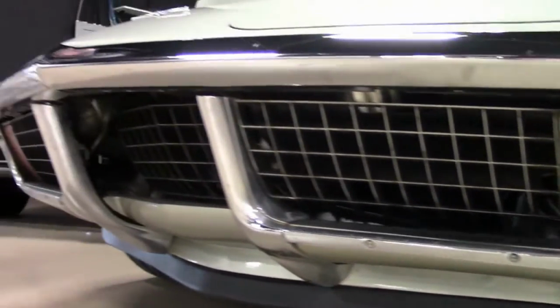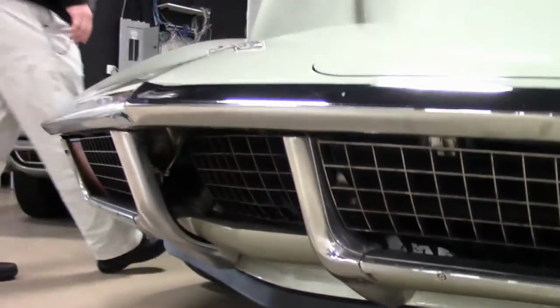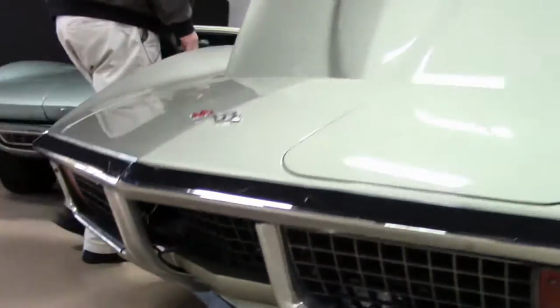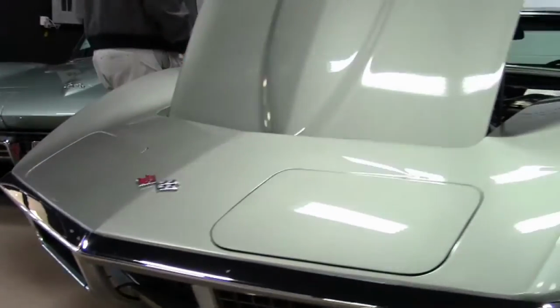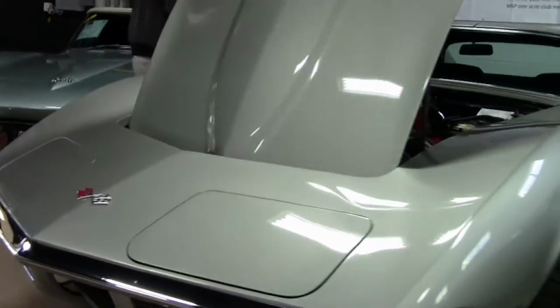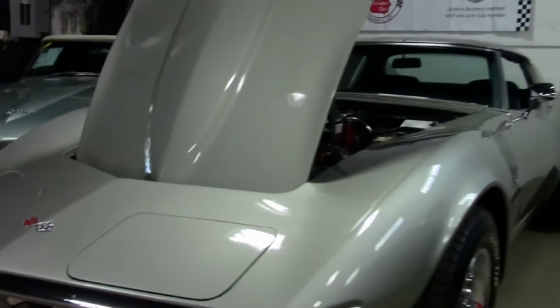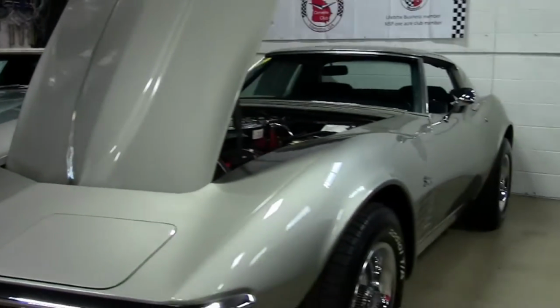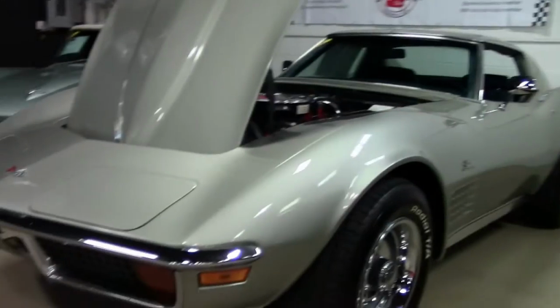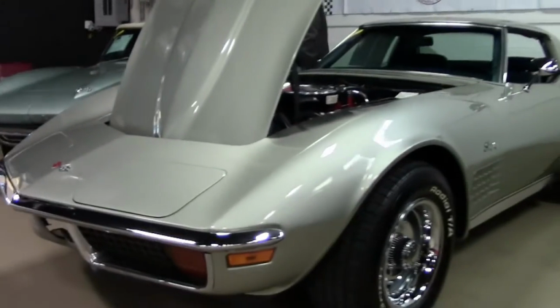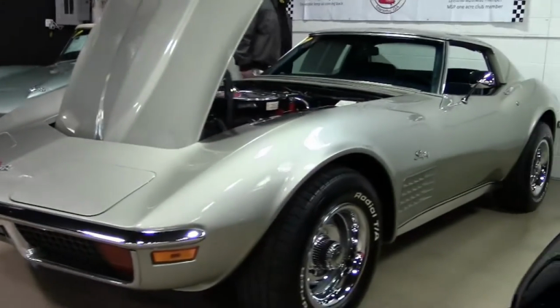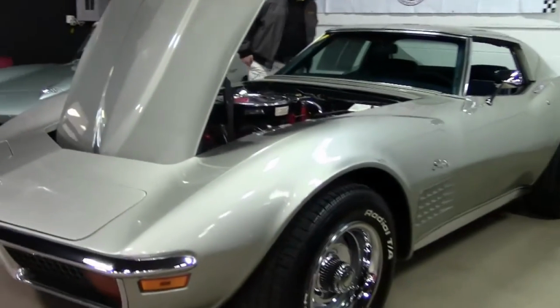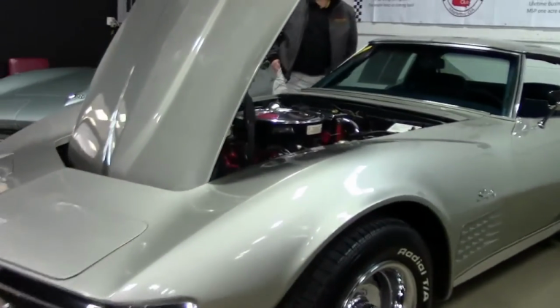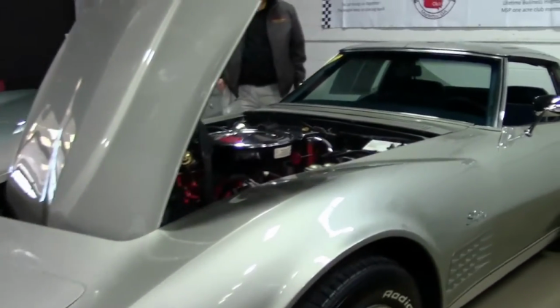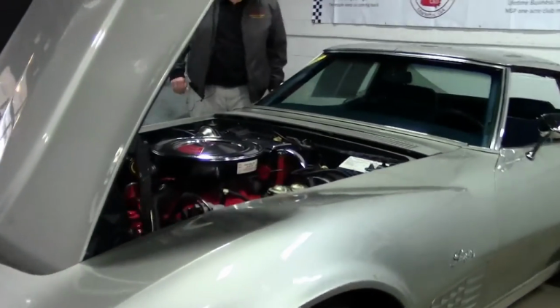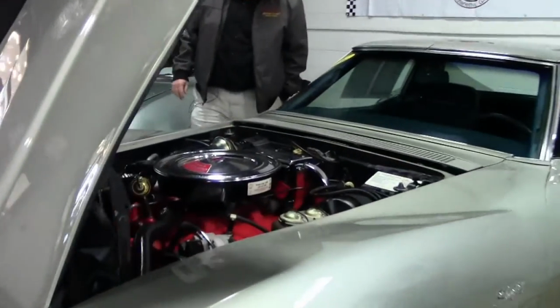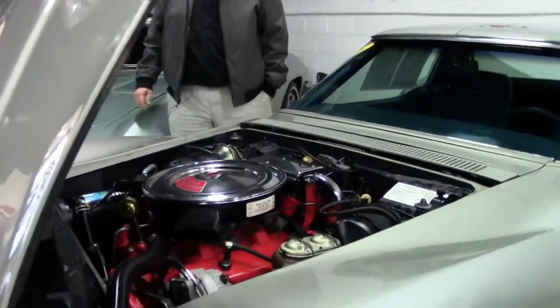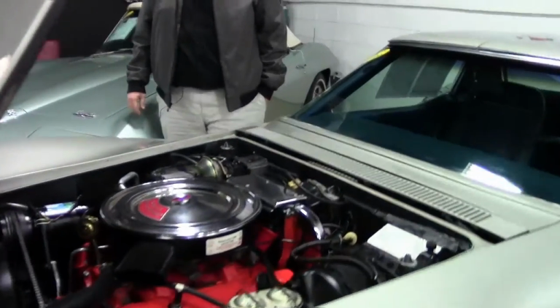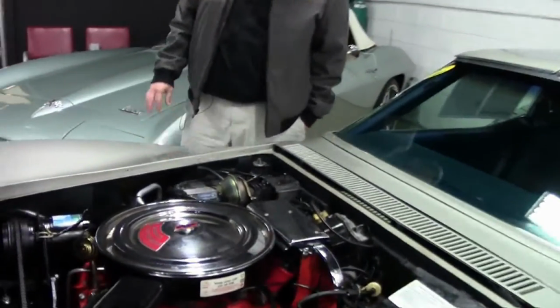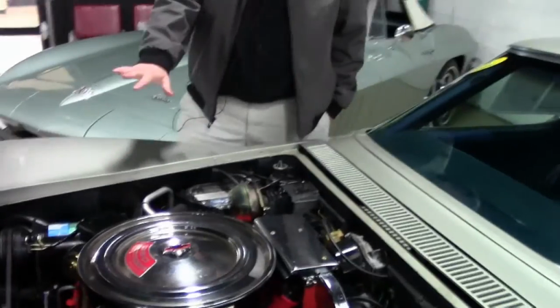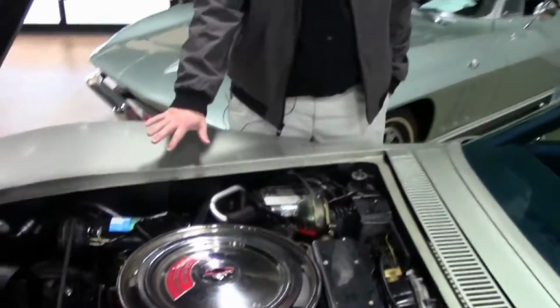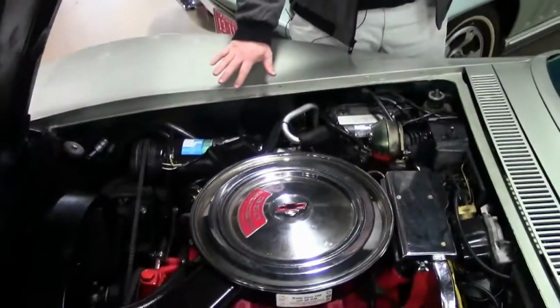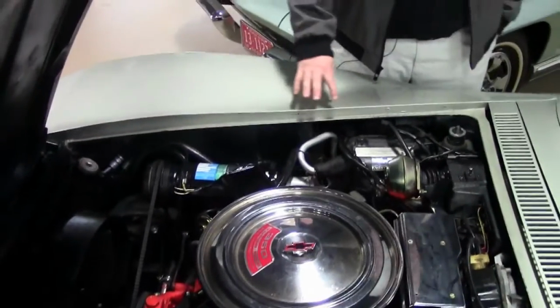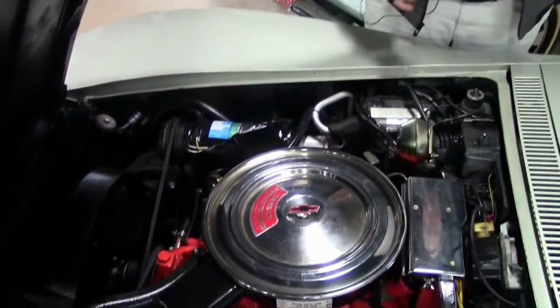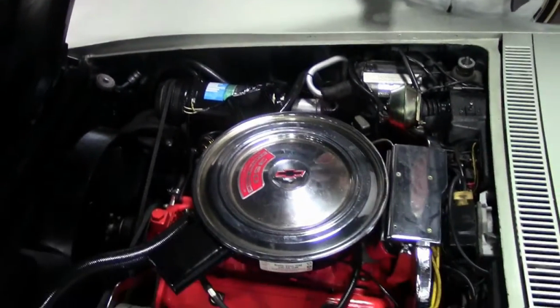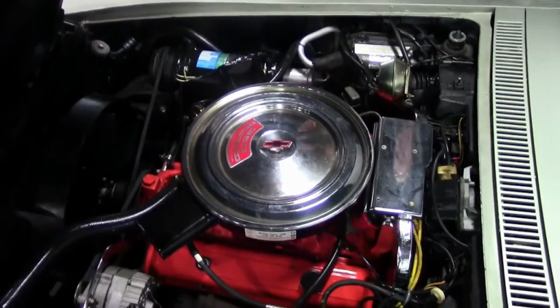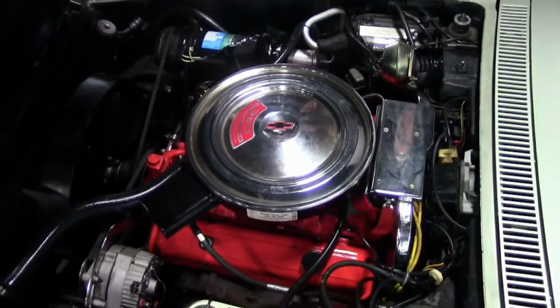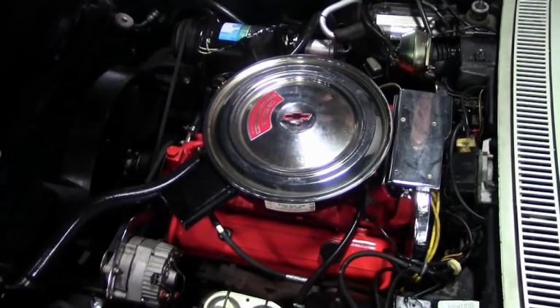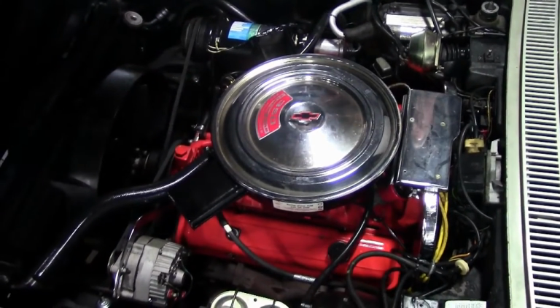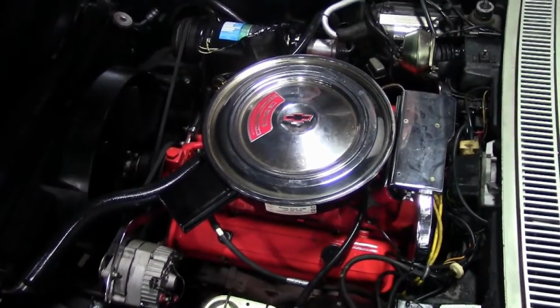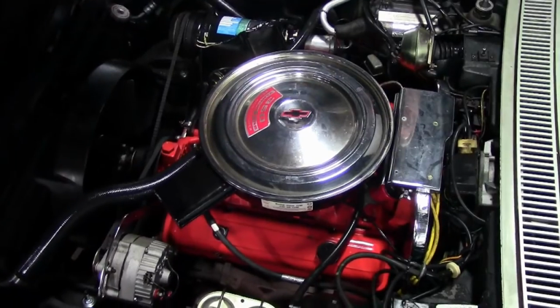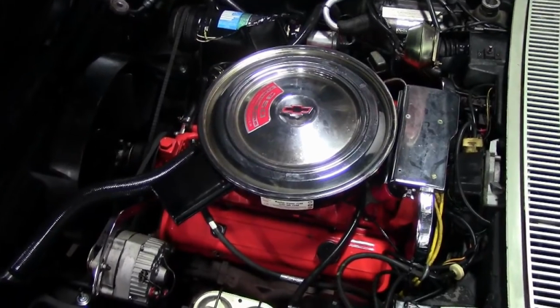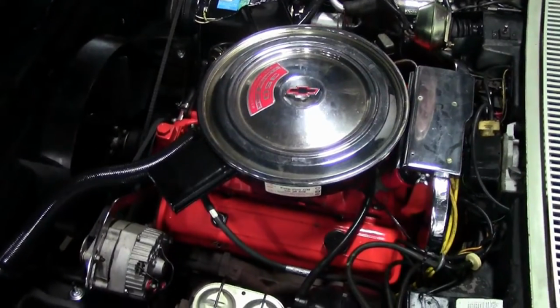This is the automatic 350 cubic inch 200 horsepower engine. It is an air conditioned car, power steering, power brakes, and a very nicely done engine compartment.